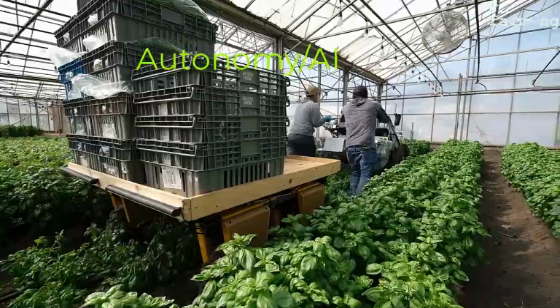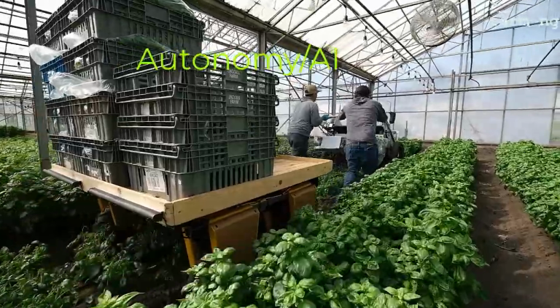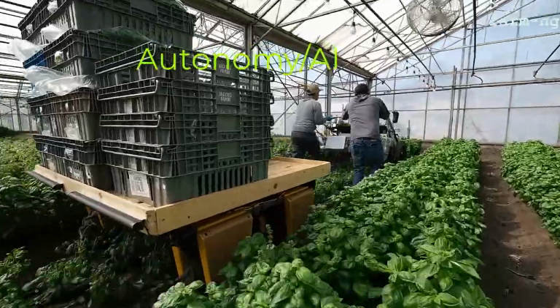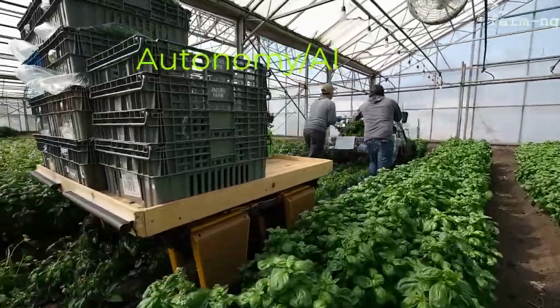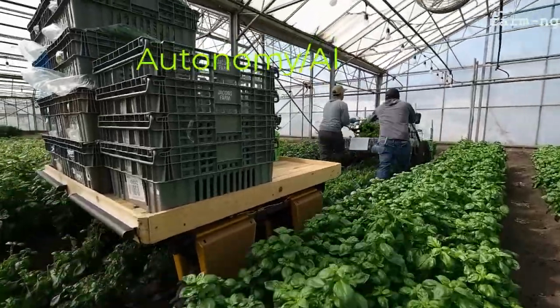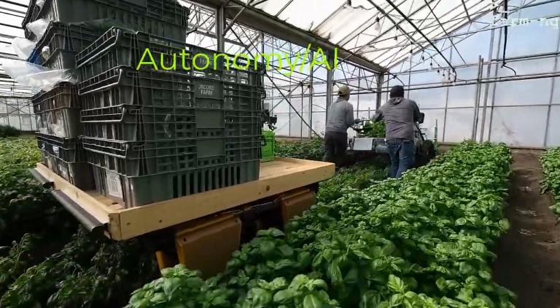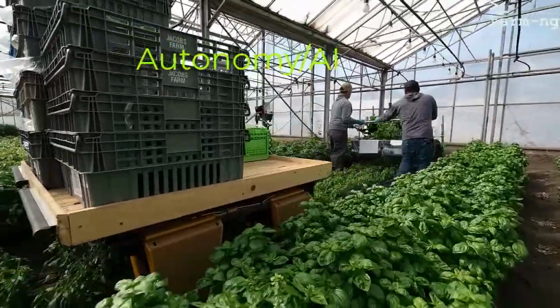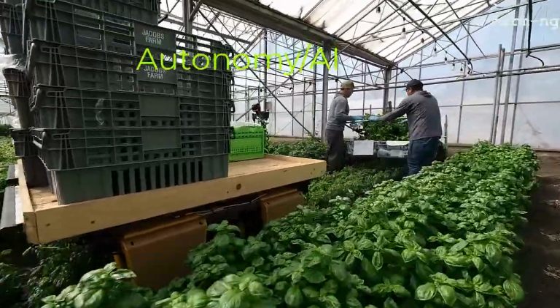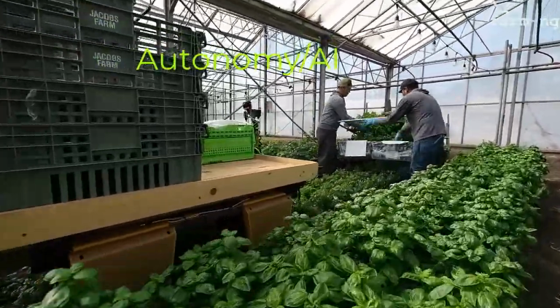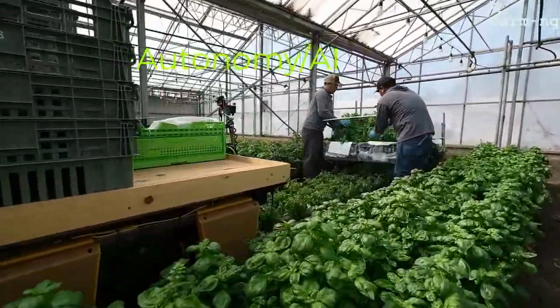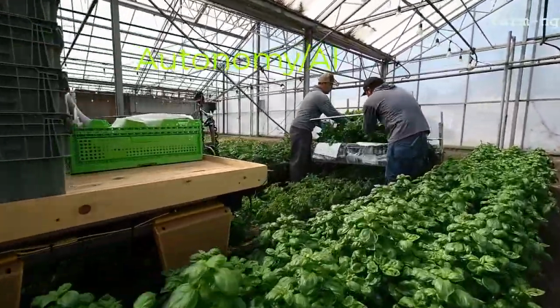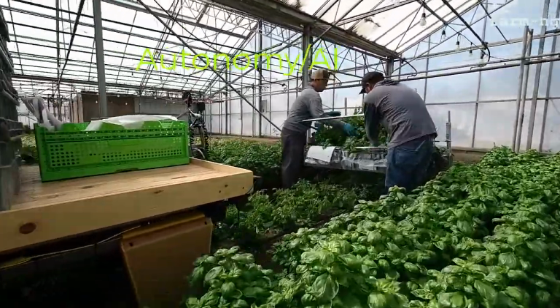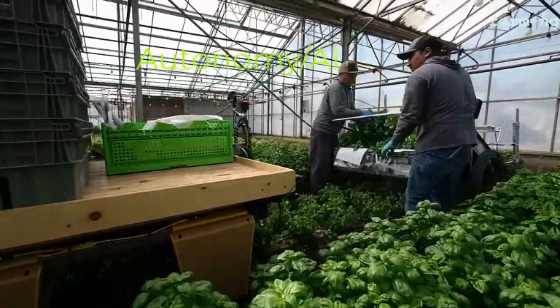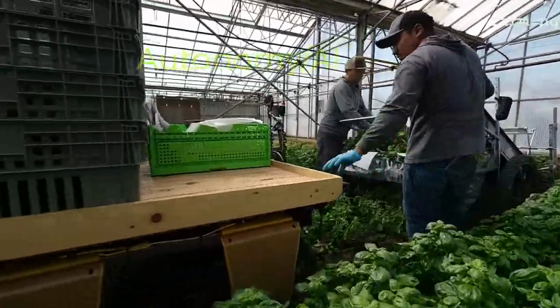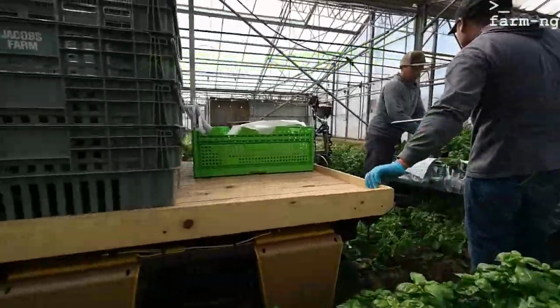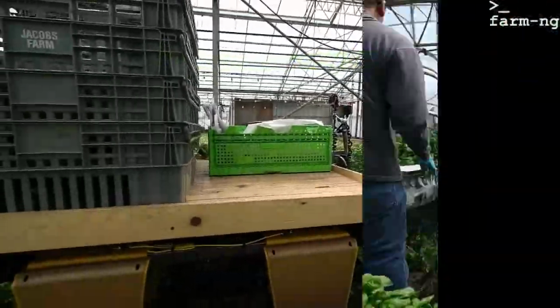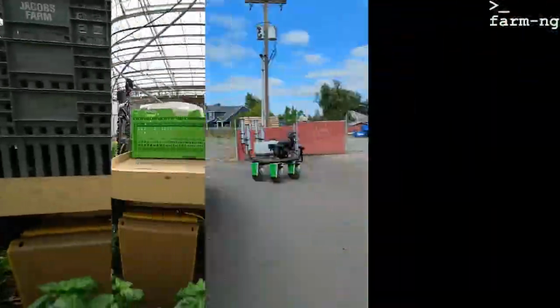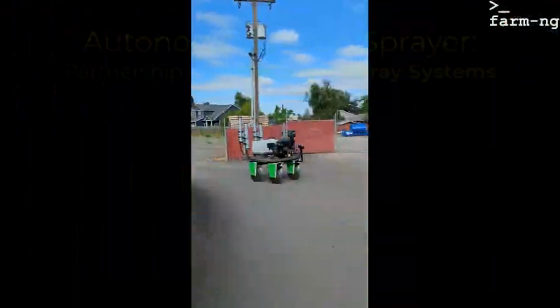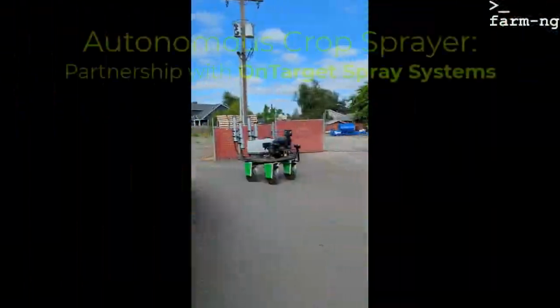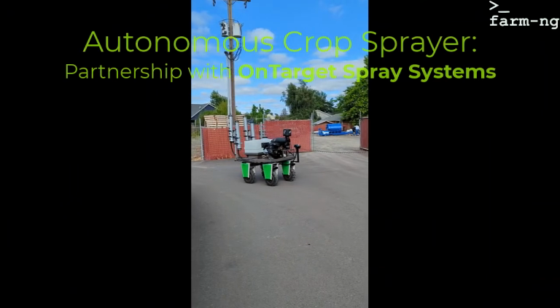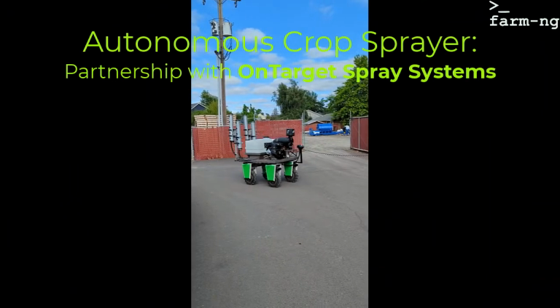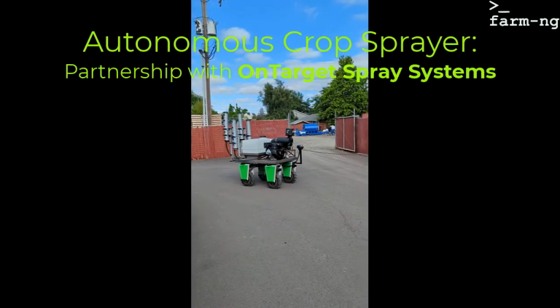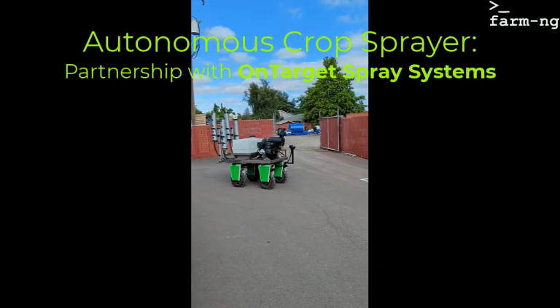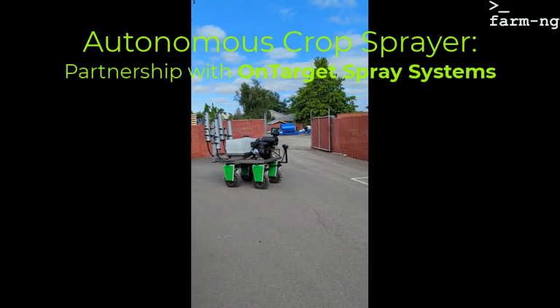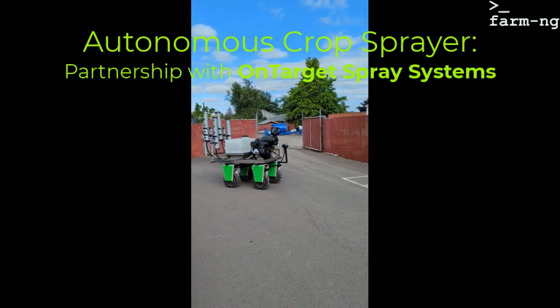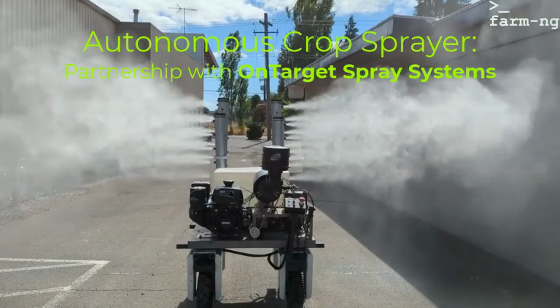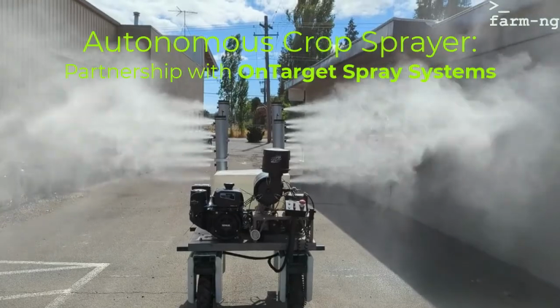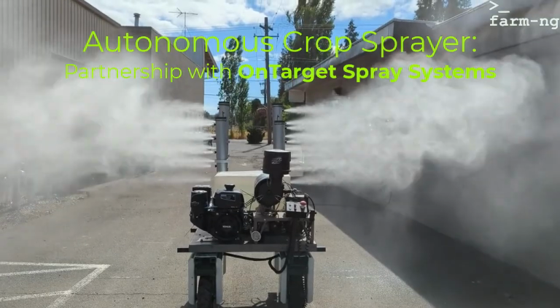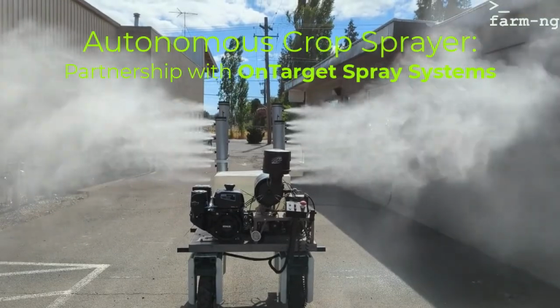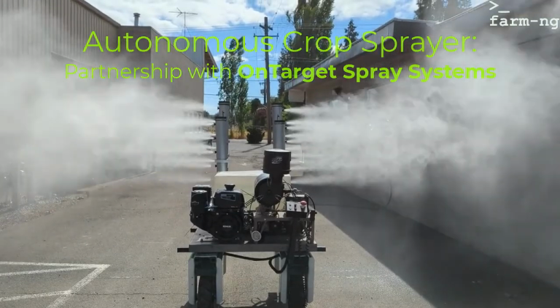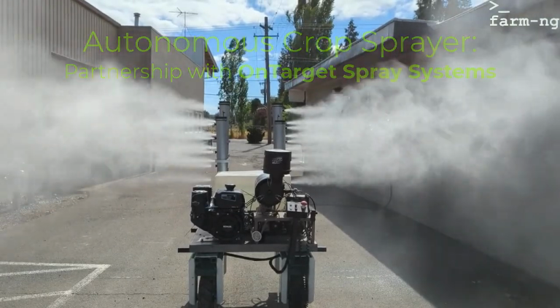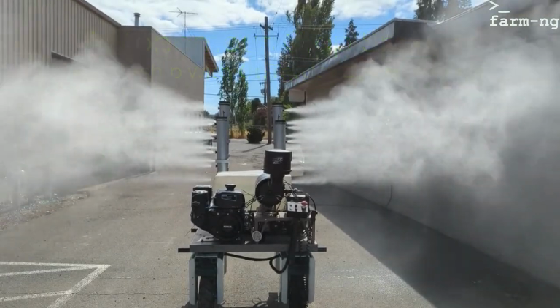This is an example of people following and harvesting. We've also recently built an autonomous sprayer with our partners OnTarget Spray Systems.